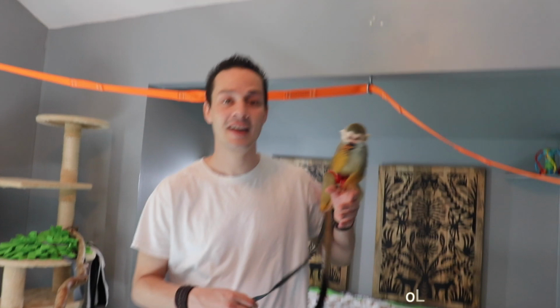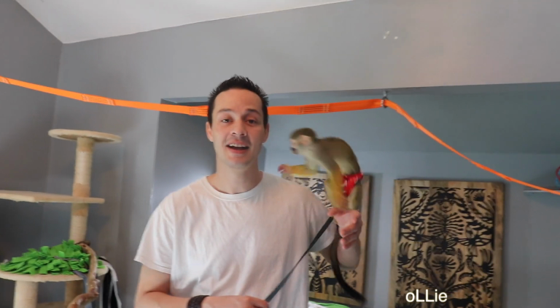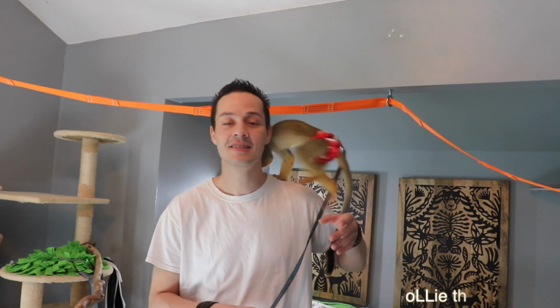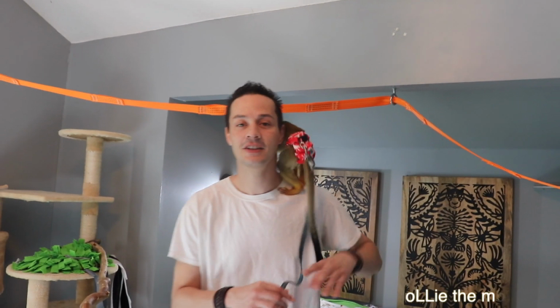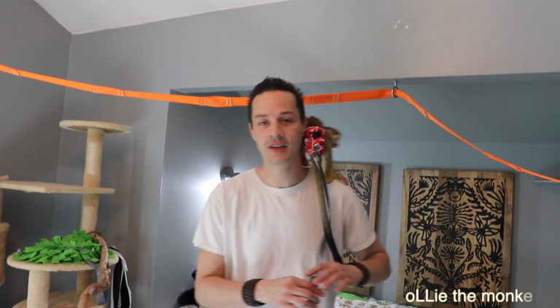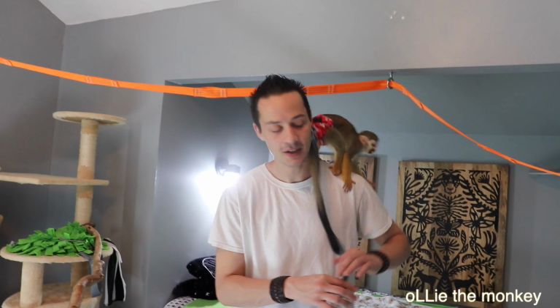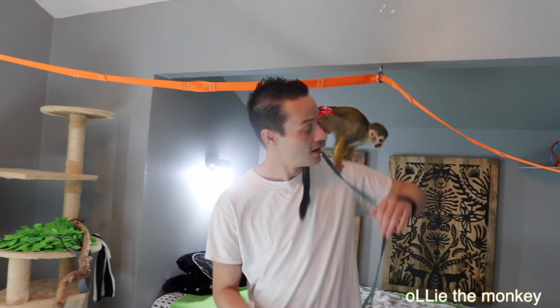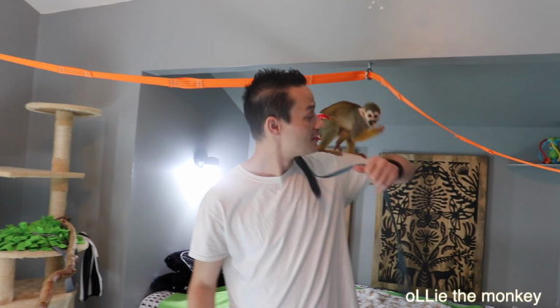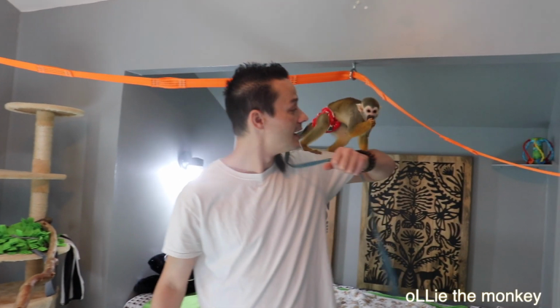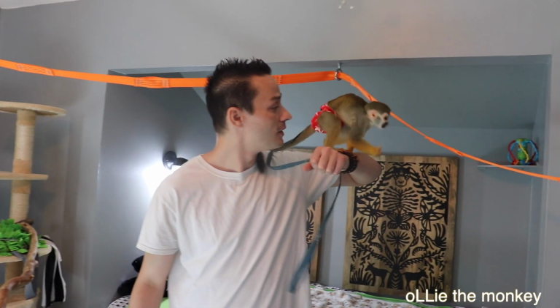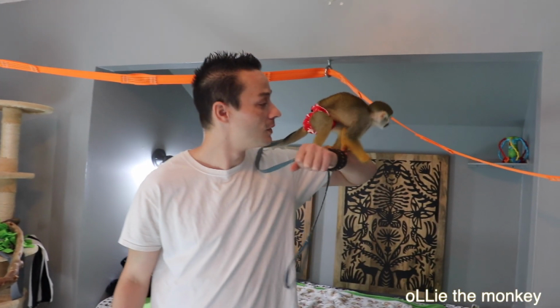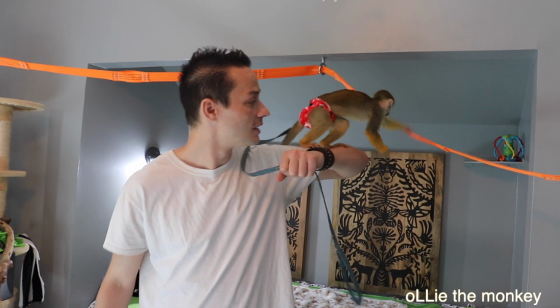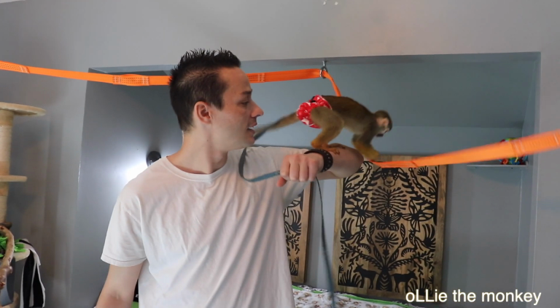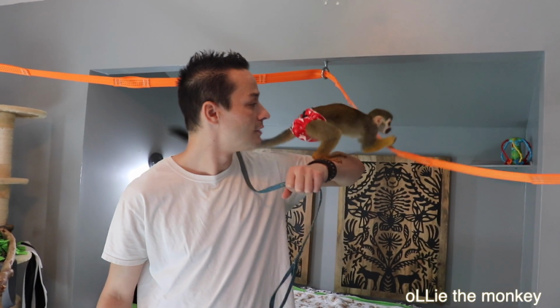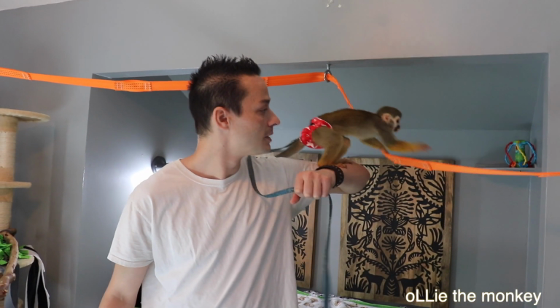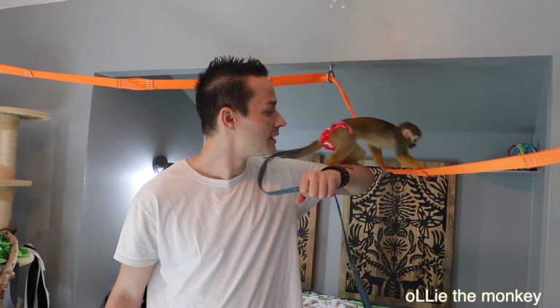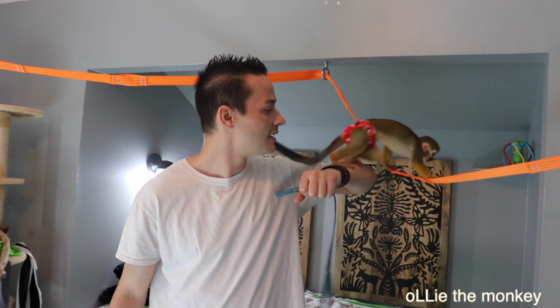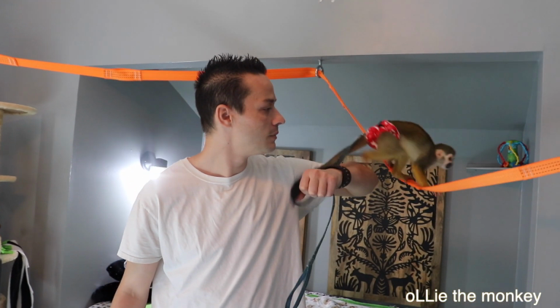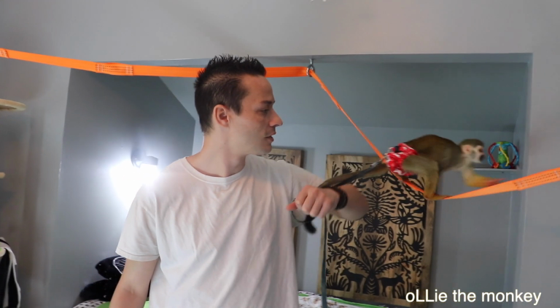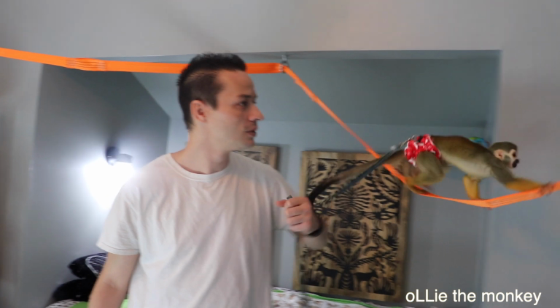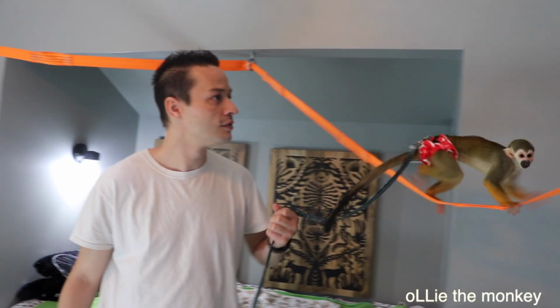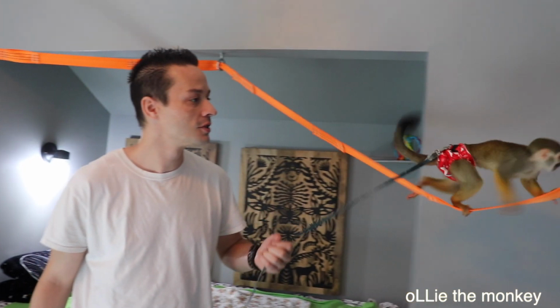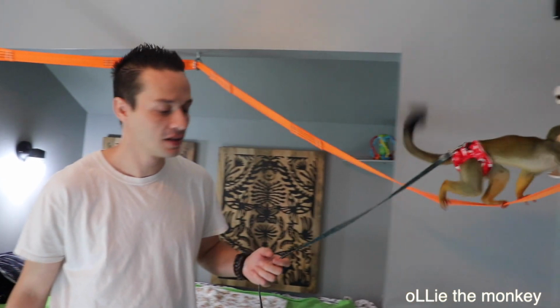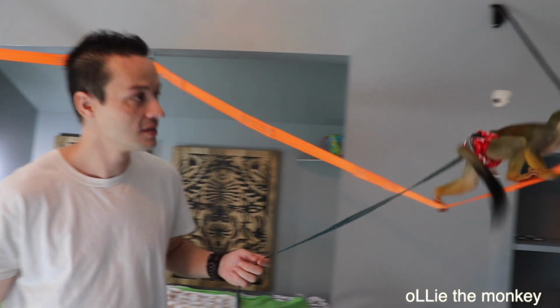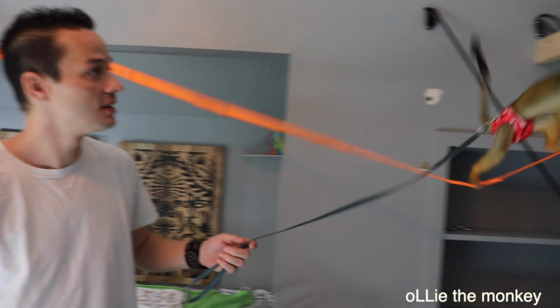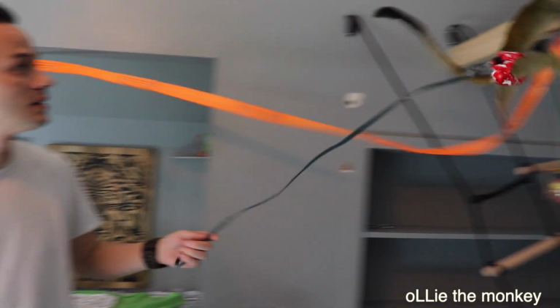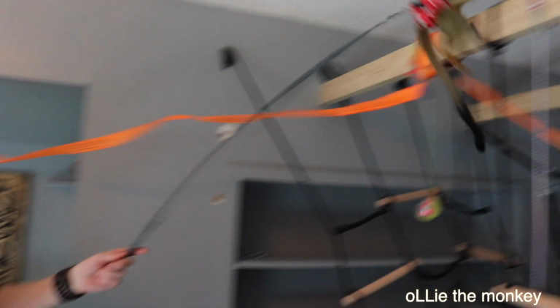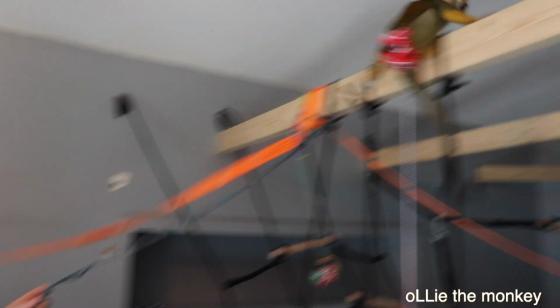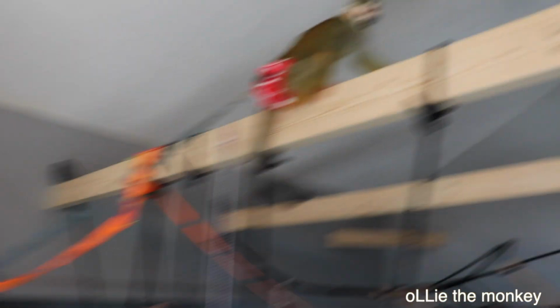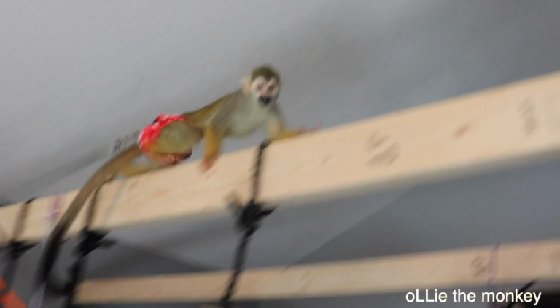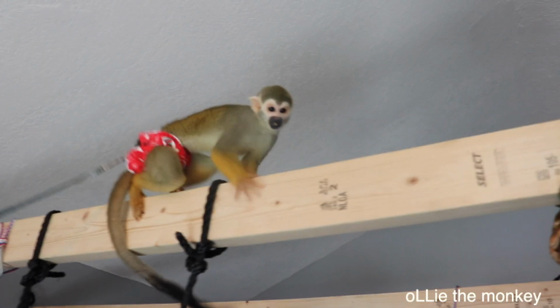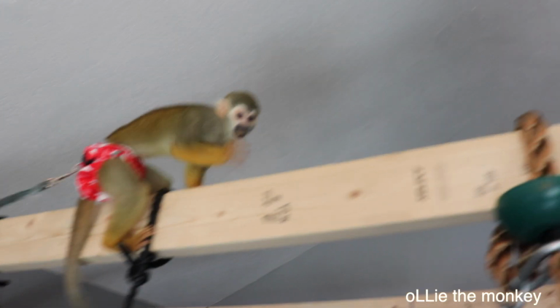Hi guys, Ollie and Luke here. Today we are going to let Ollie have a little bit of play time. We've got a cool little foraging box that we have set up for him.